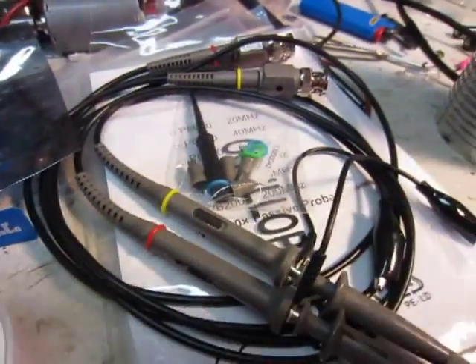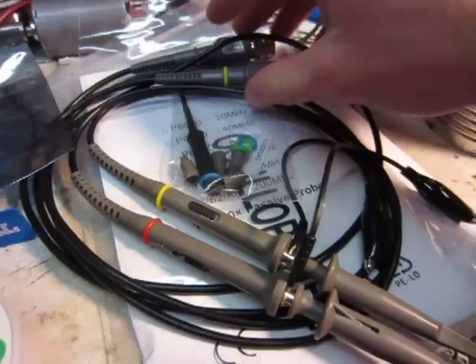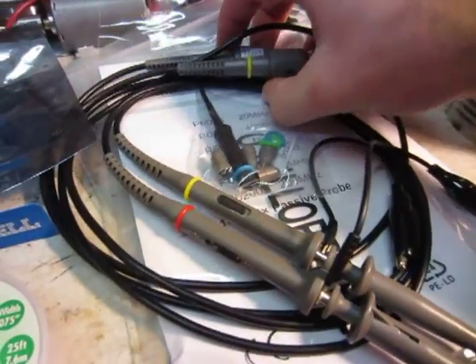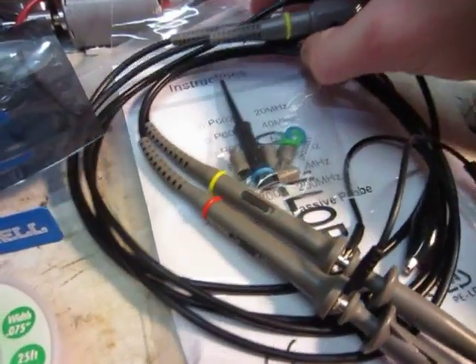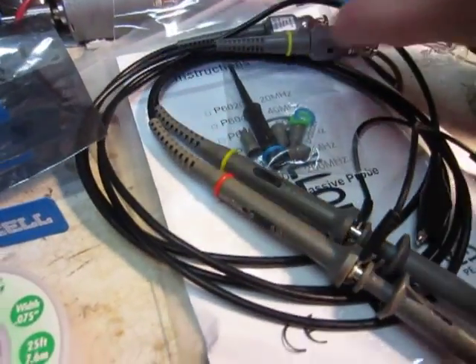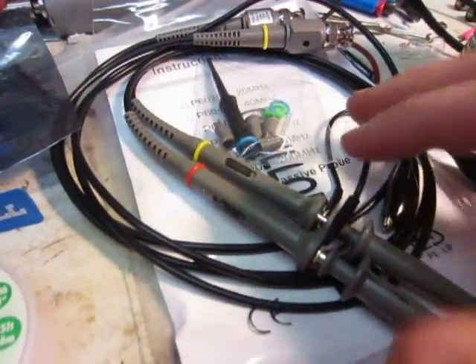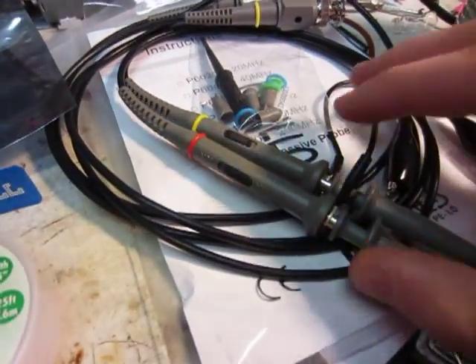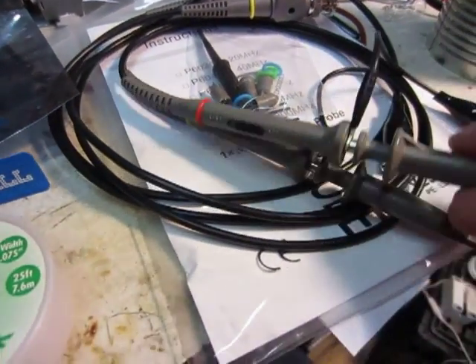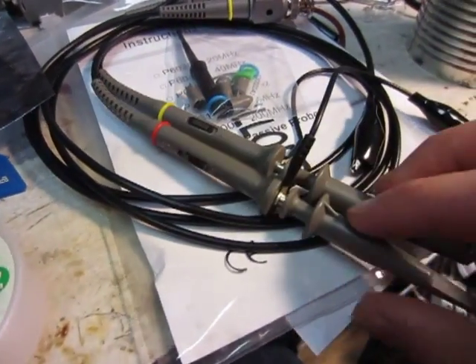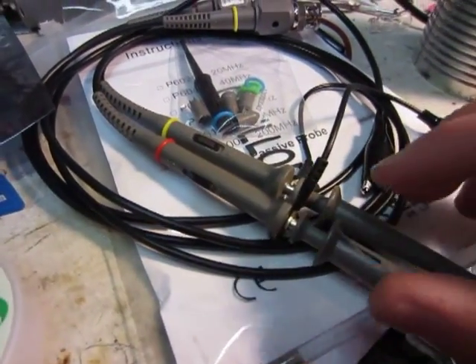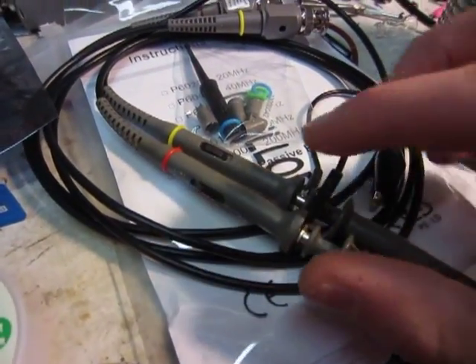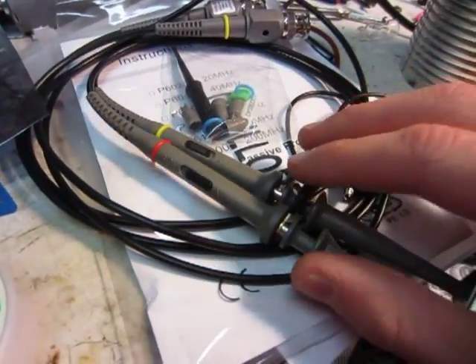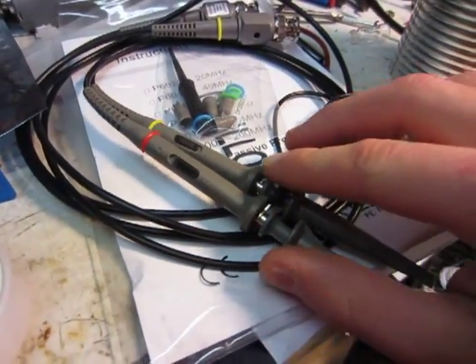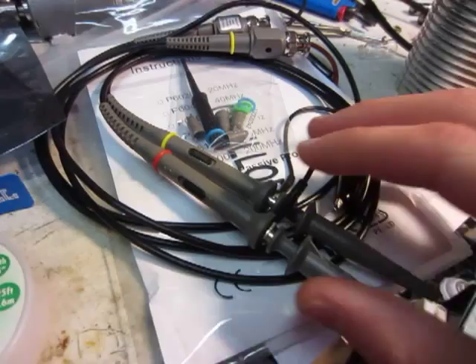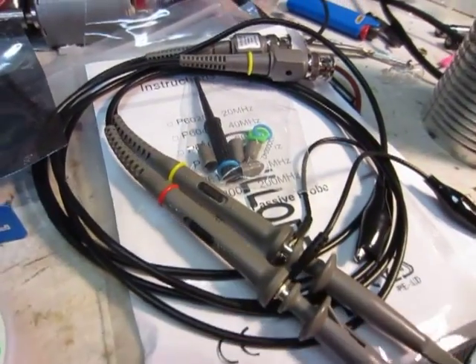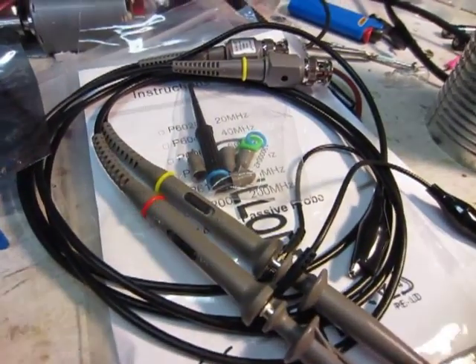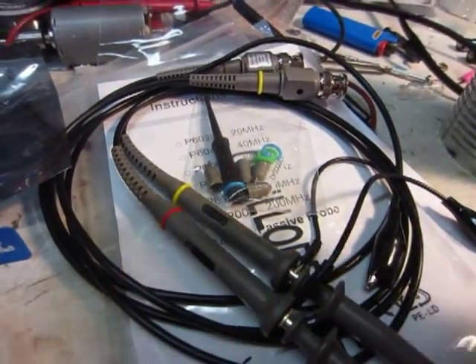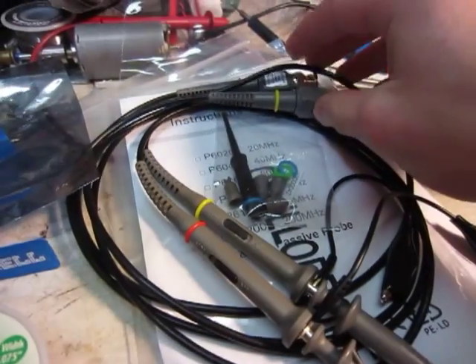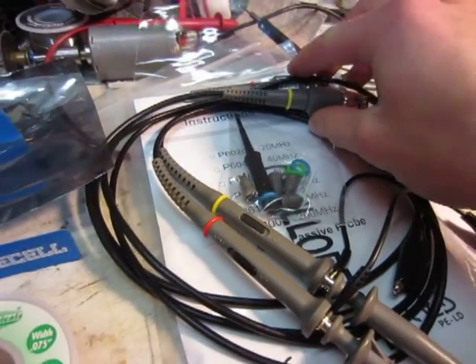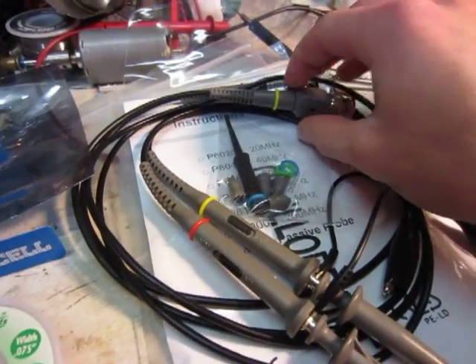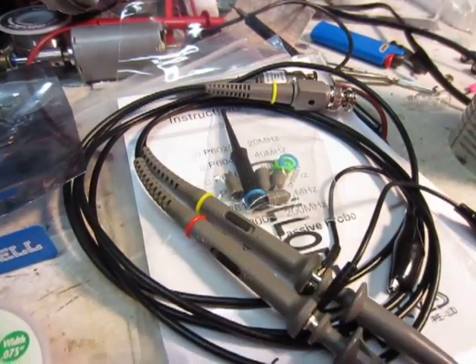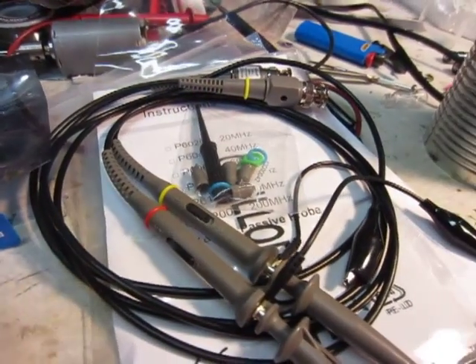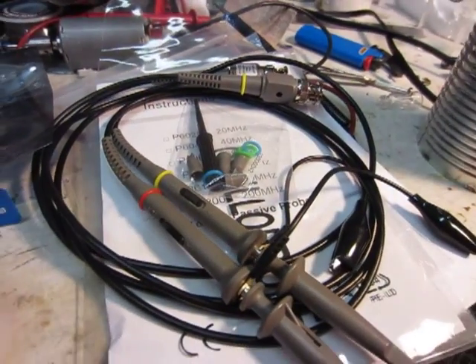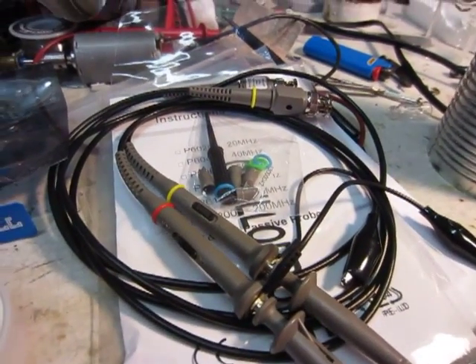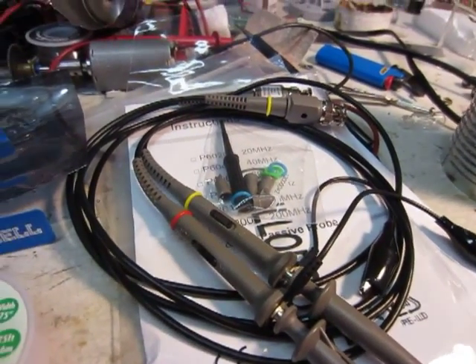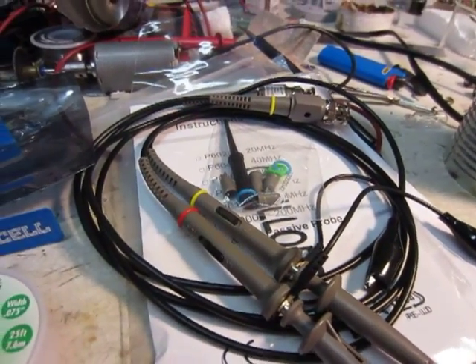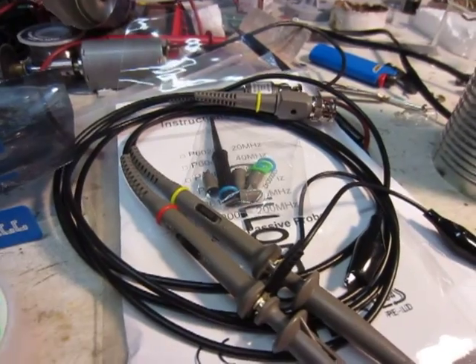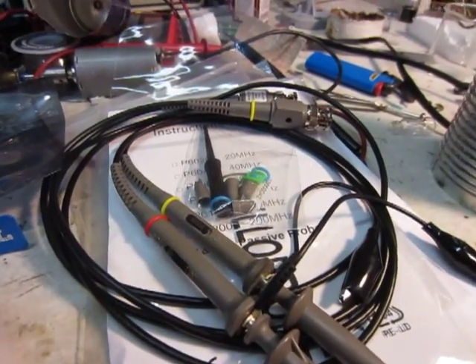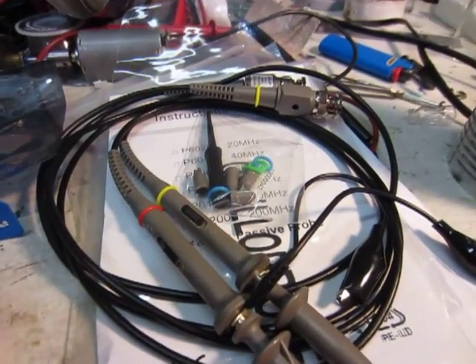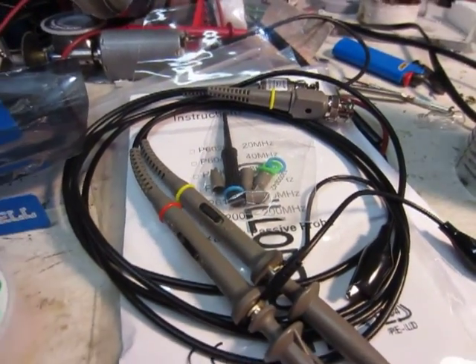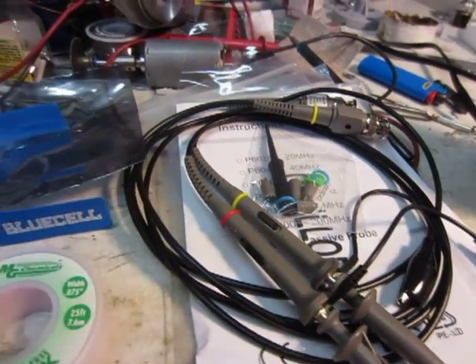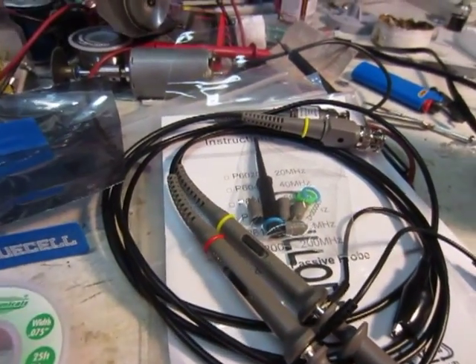I got these oscilloscope probes — these are 1x and 10x 100 MHz oscilloscope probes. Now I have some real oscilloscope probes, so that'll be real nice.